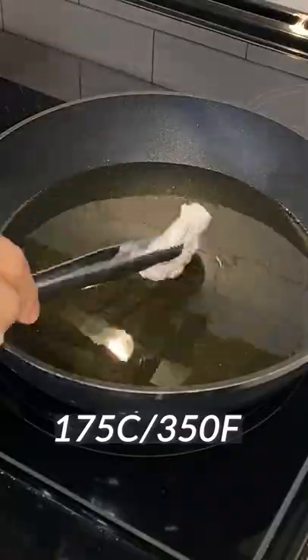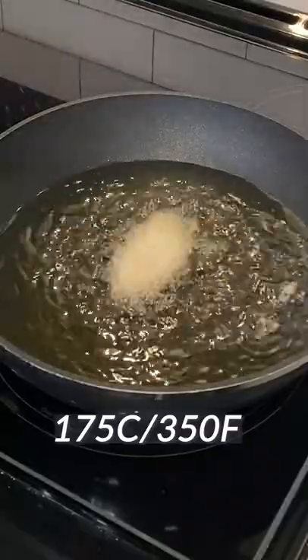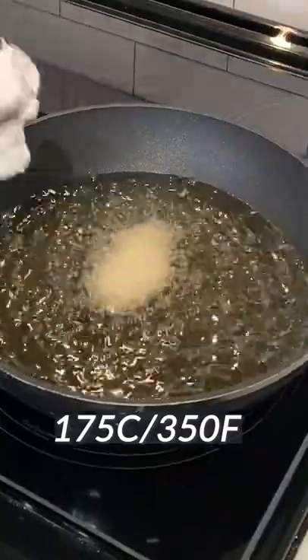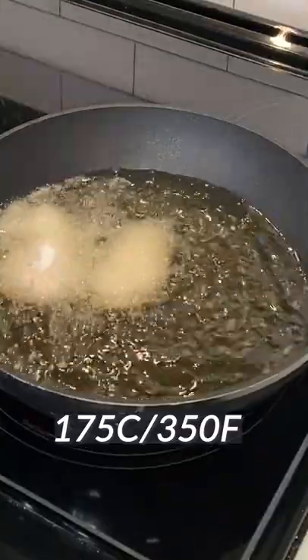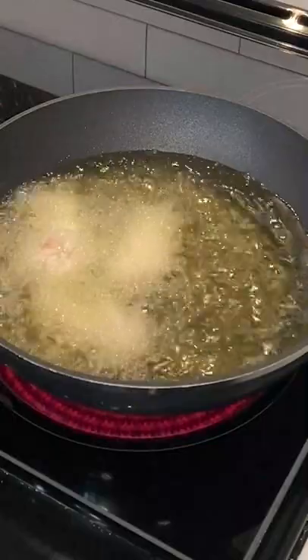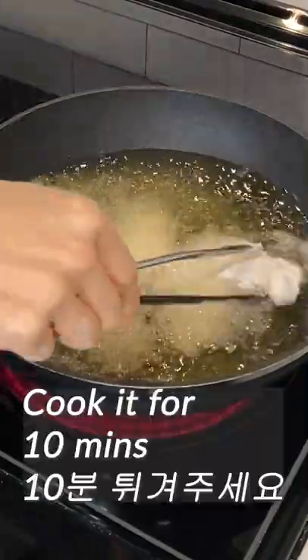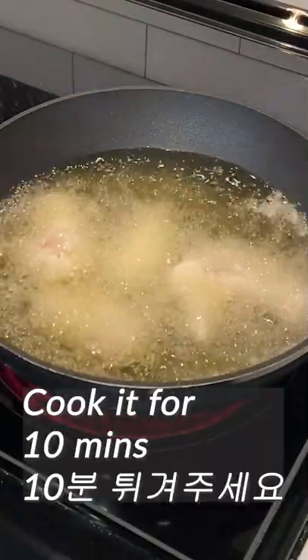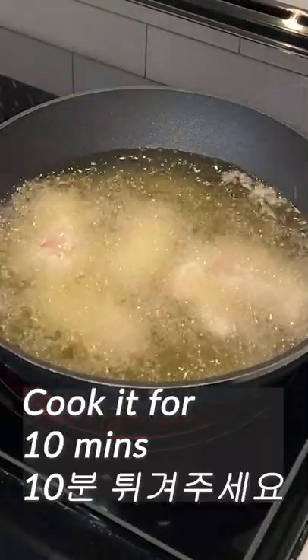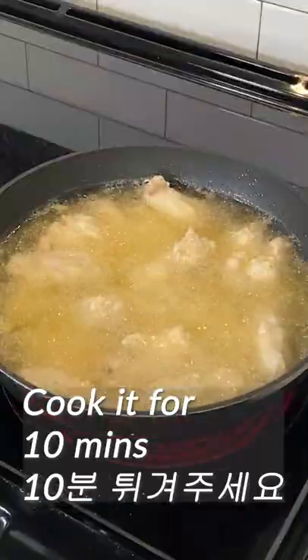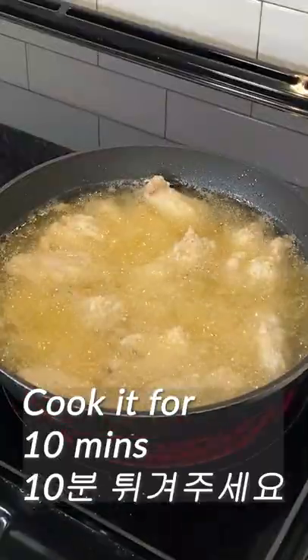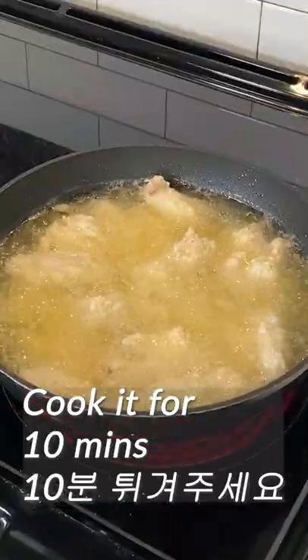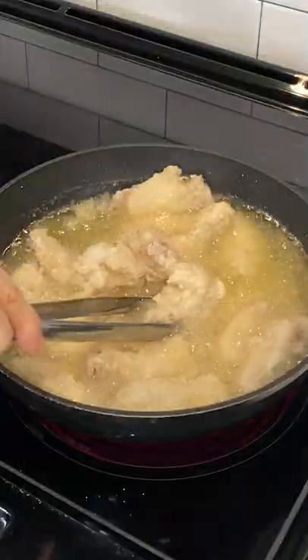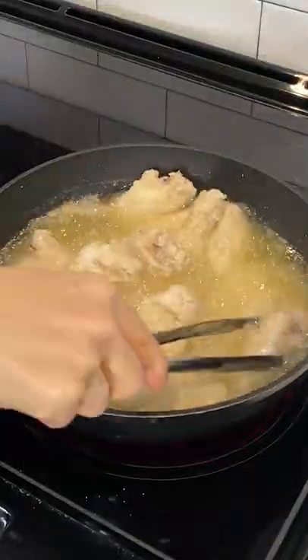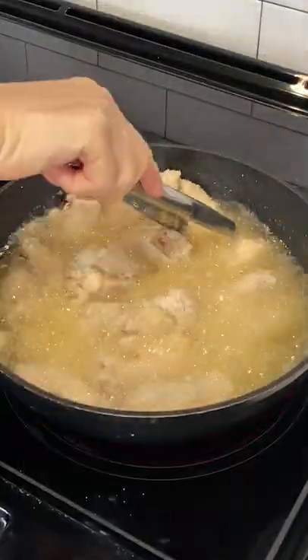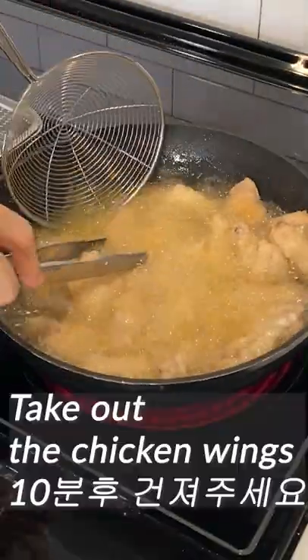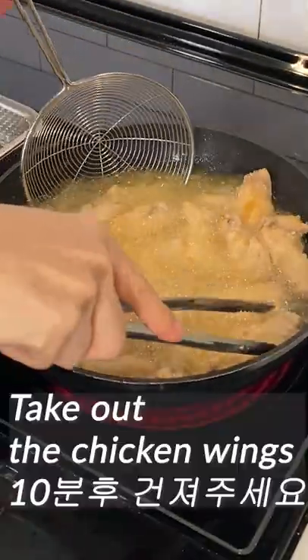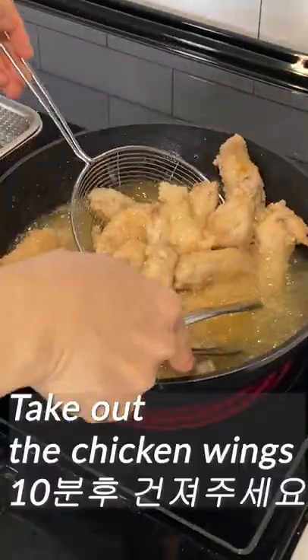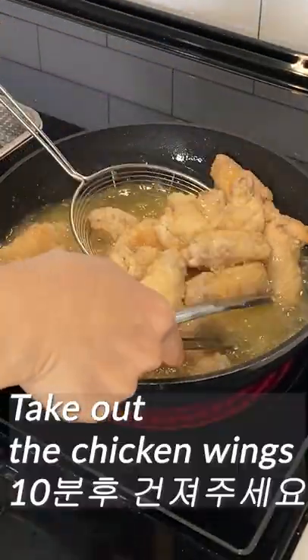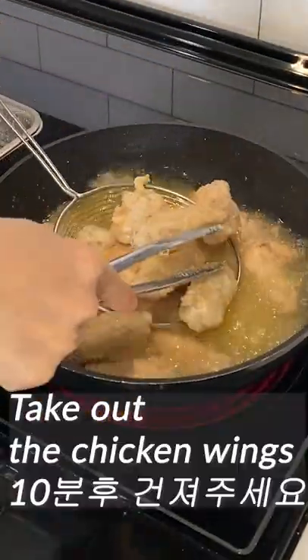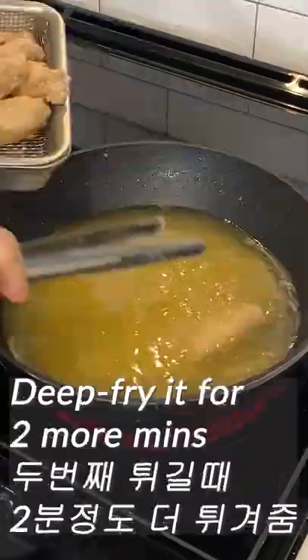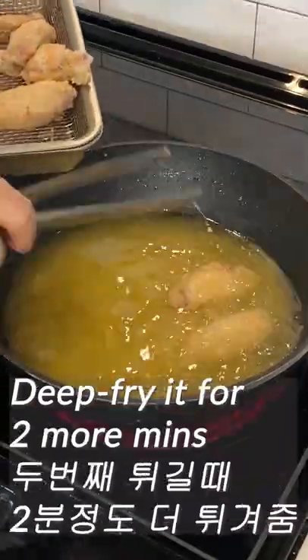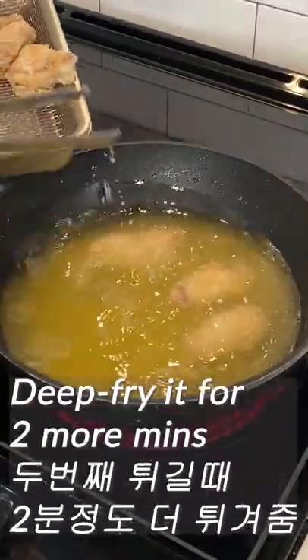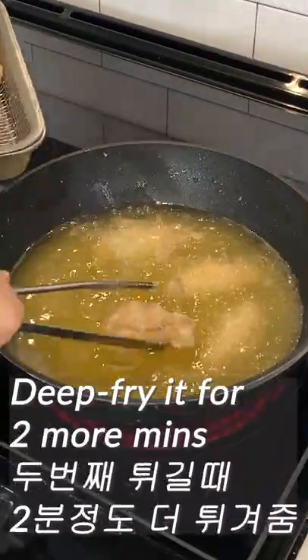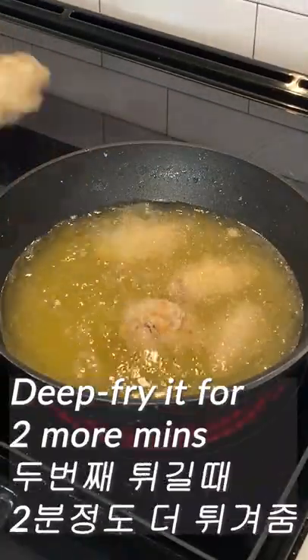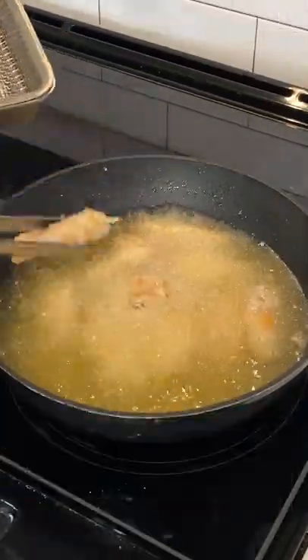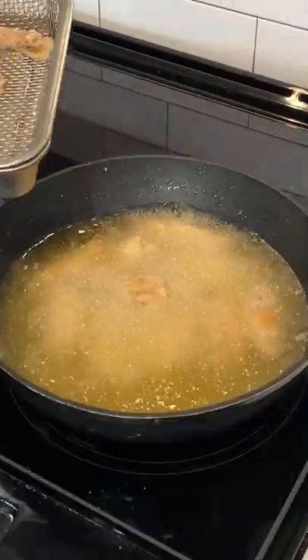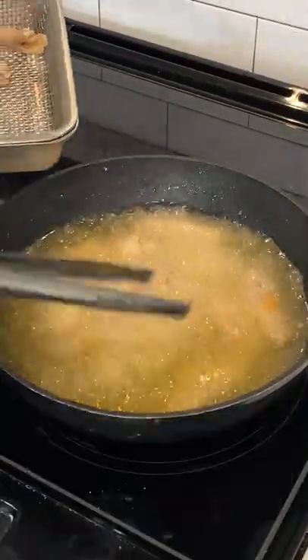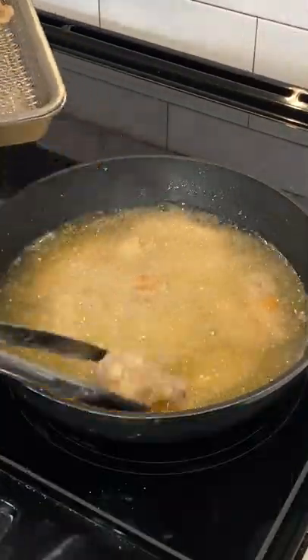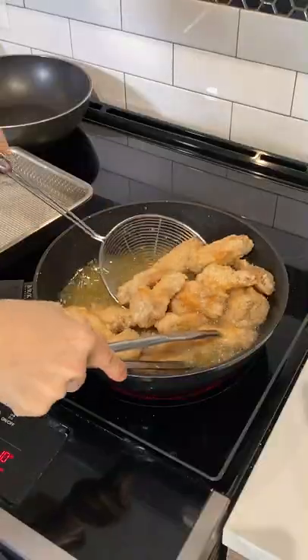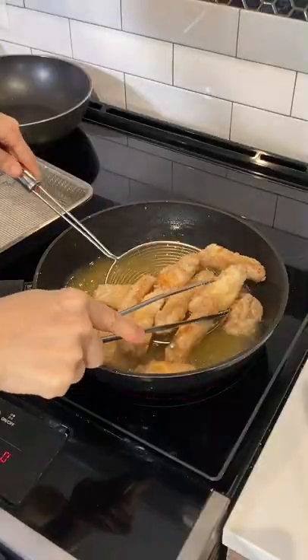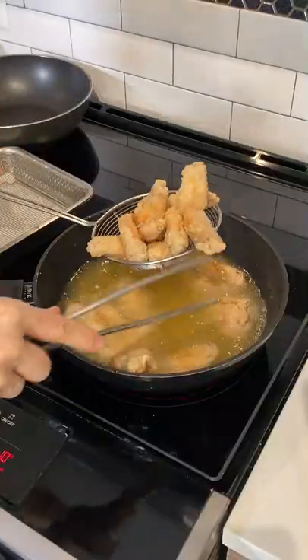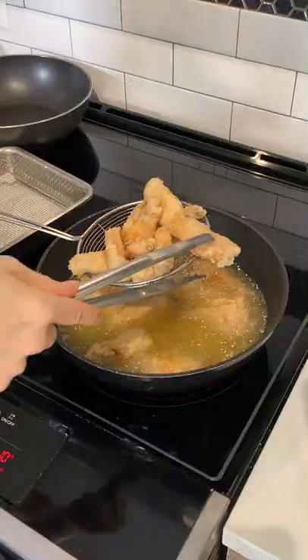Add chicken wings and cook over high heat for about 10 minutes. Take out the chicken wings after 10 minutes. Deep-fry the chicken one more time, then take the chicken wings out.